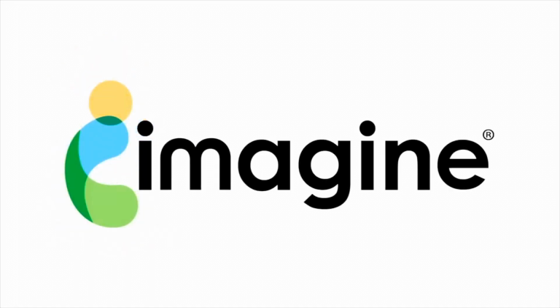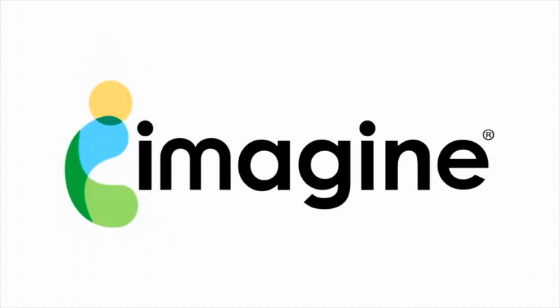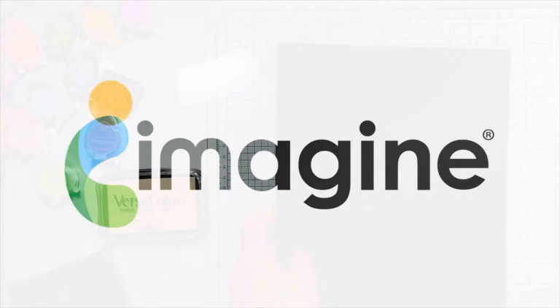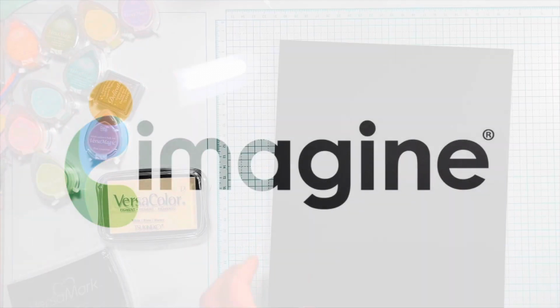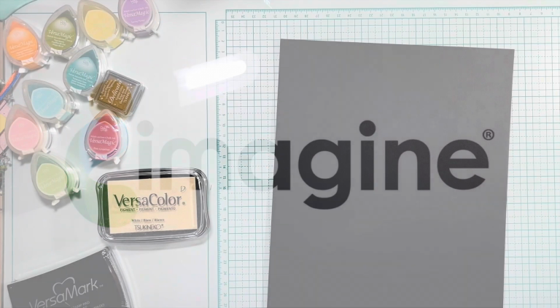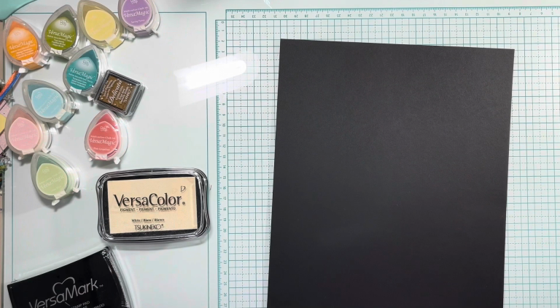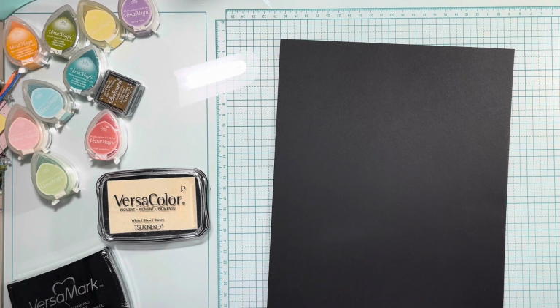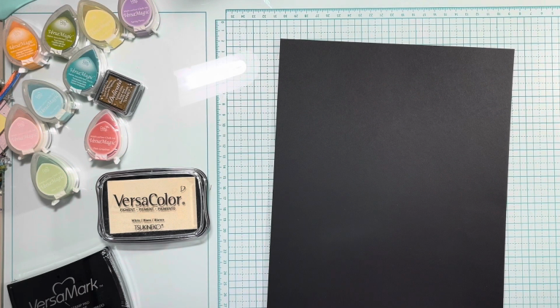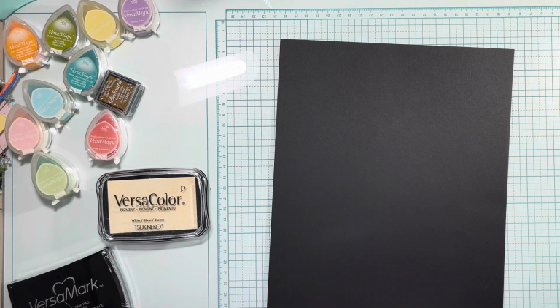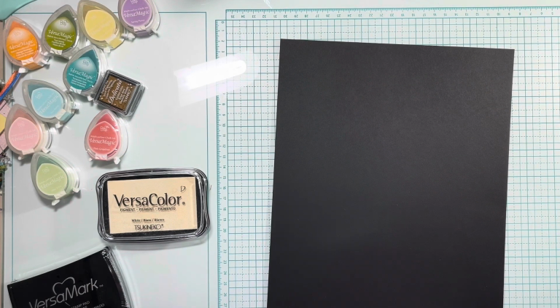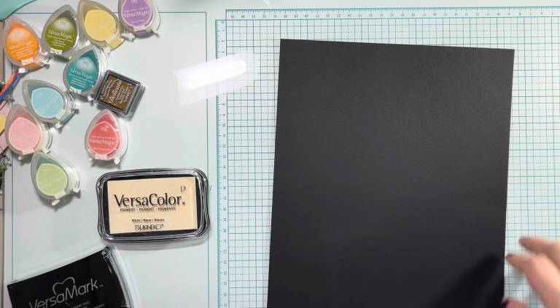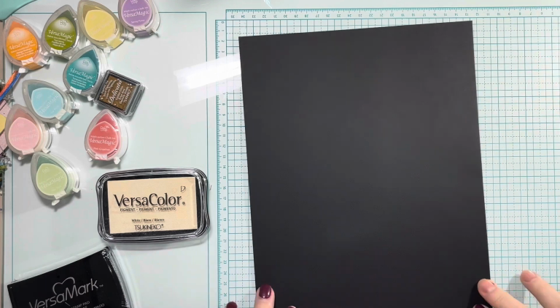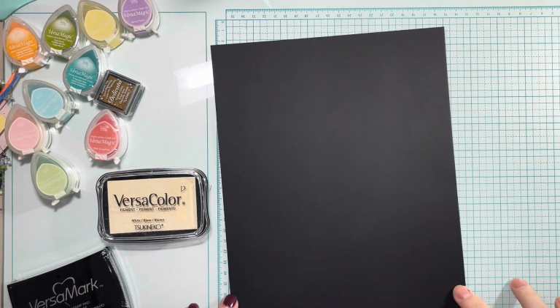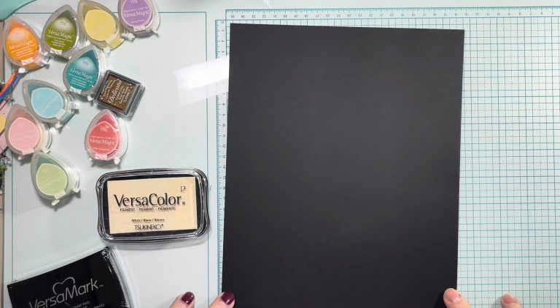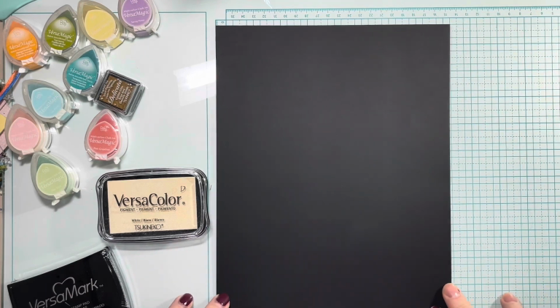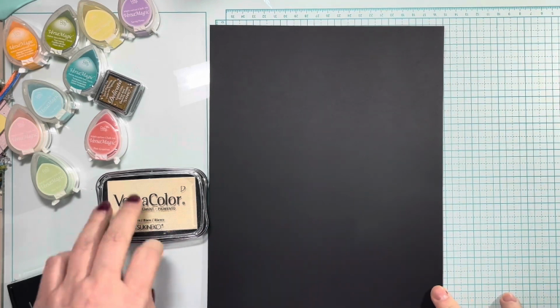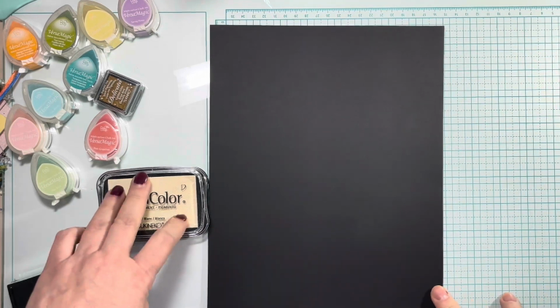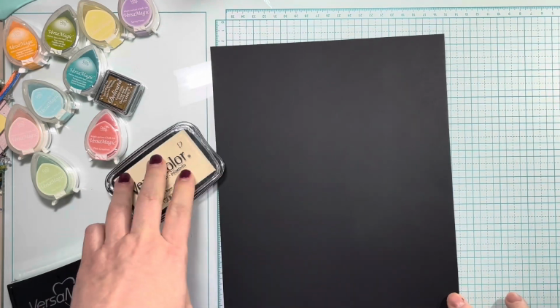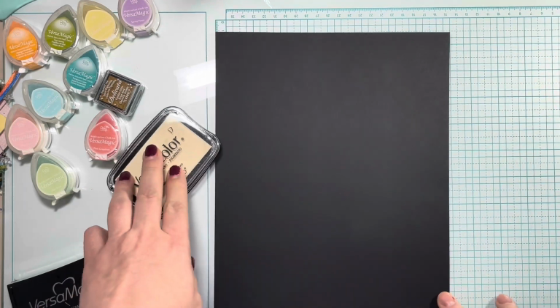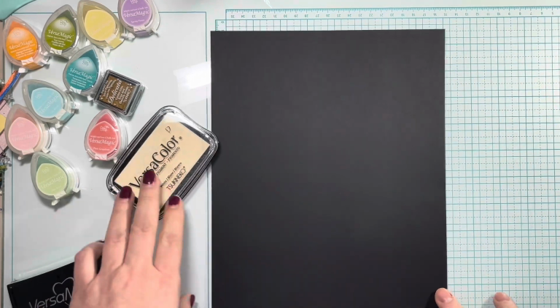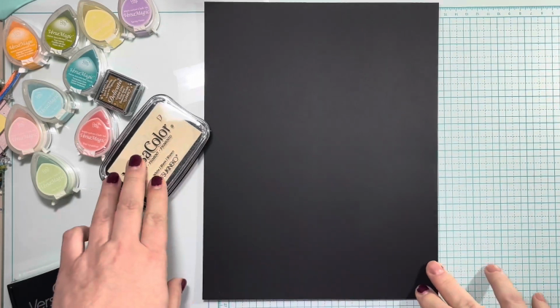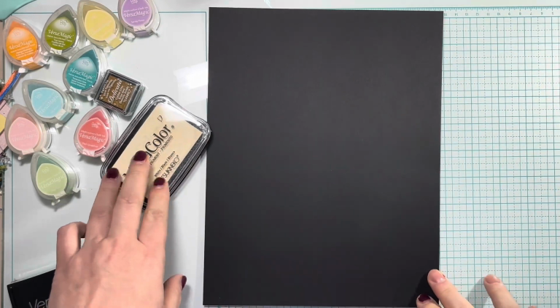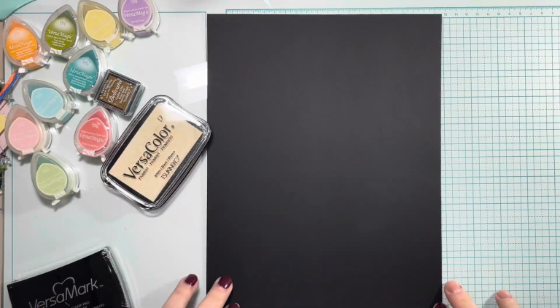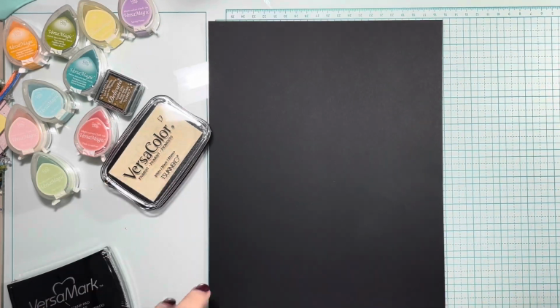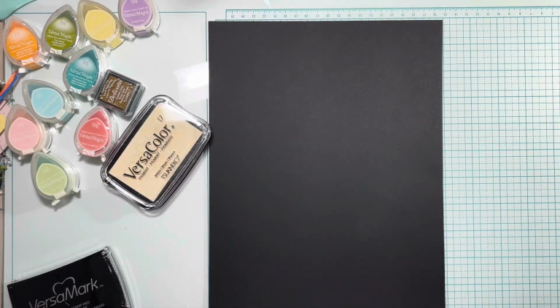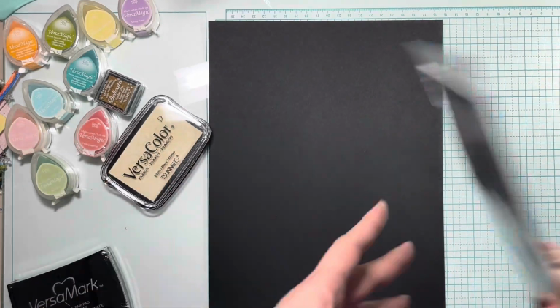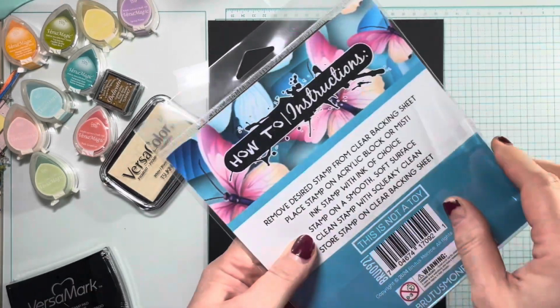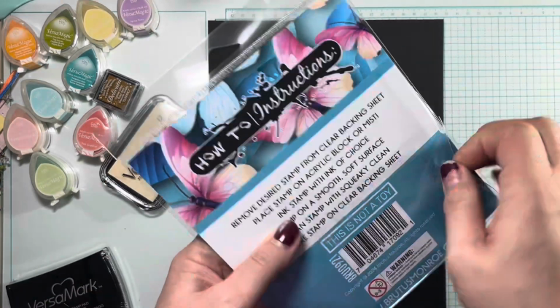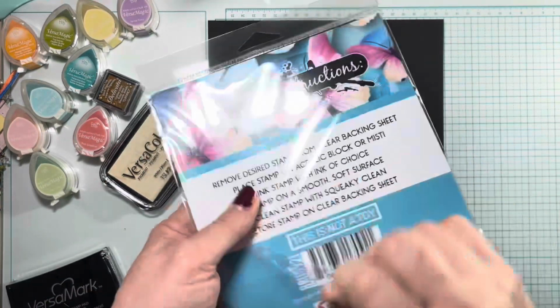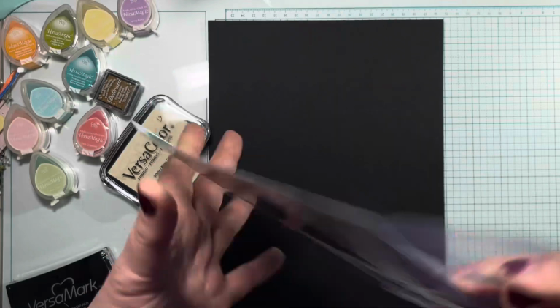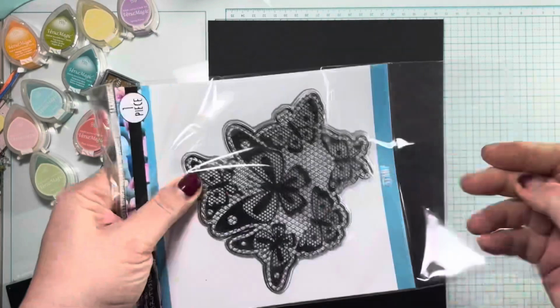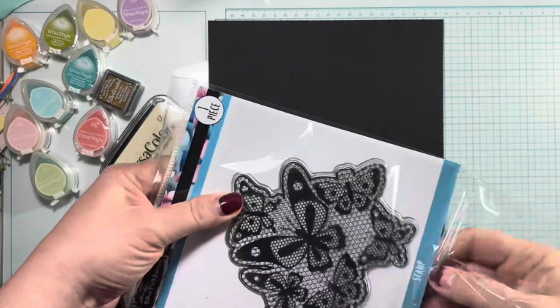Hi everybody, it's Amalia from Cool Cakes and Crafts with Amalia, and I'm here today as an artist in residence on the Imagine Crafts channel.